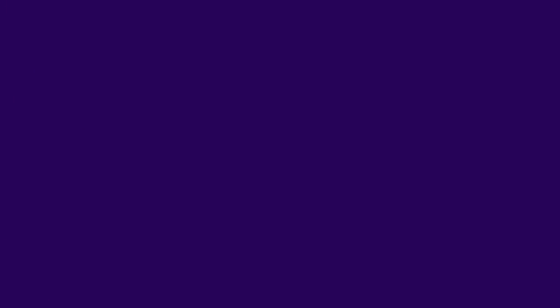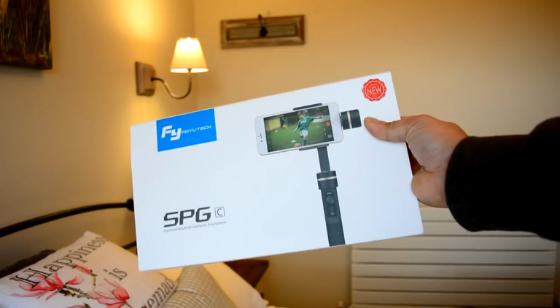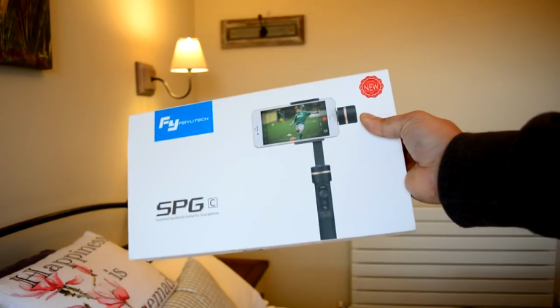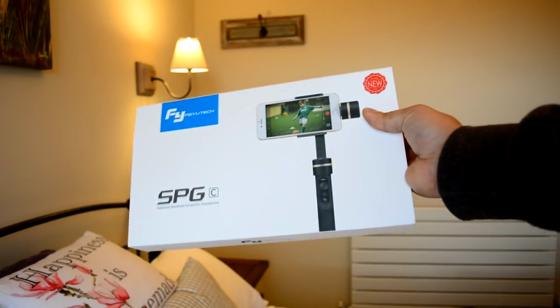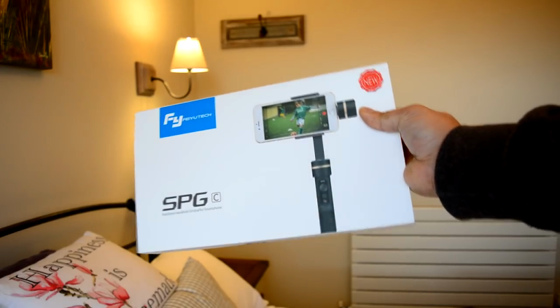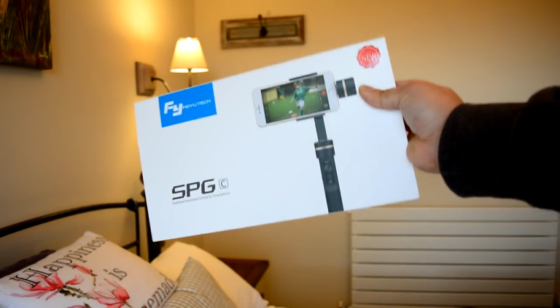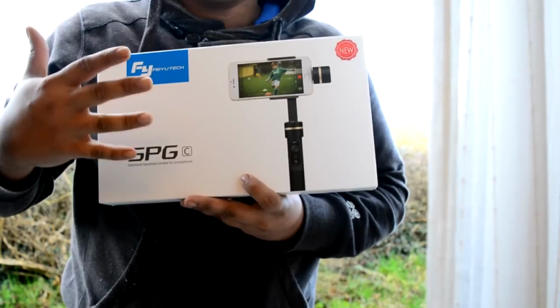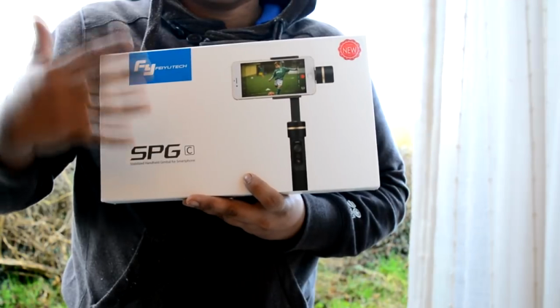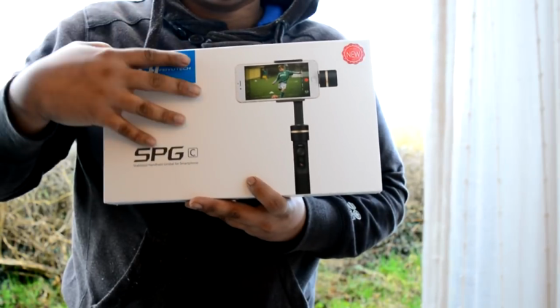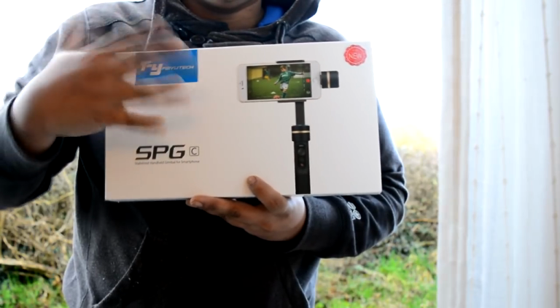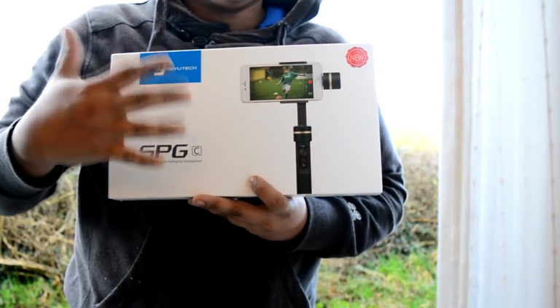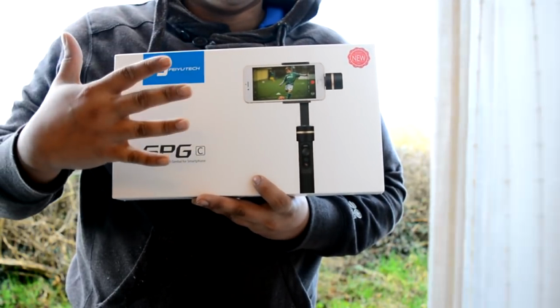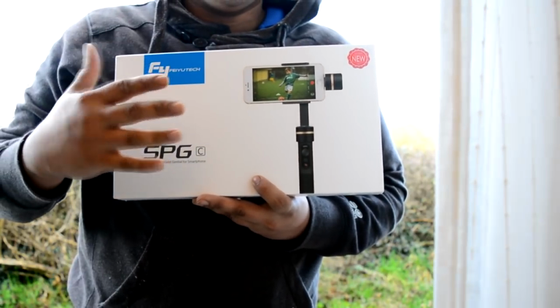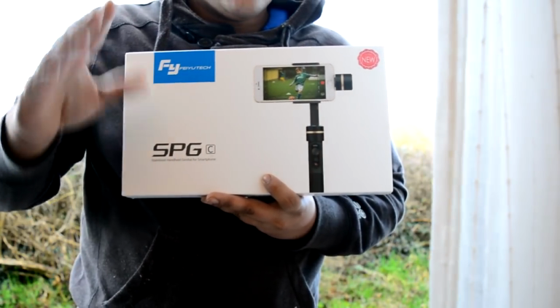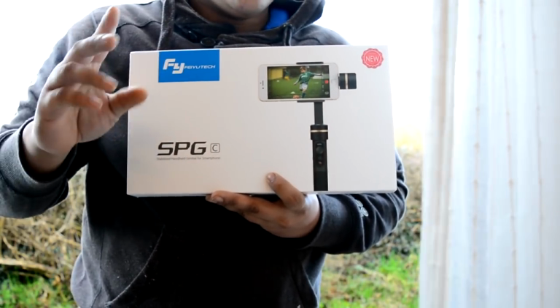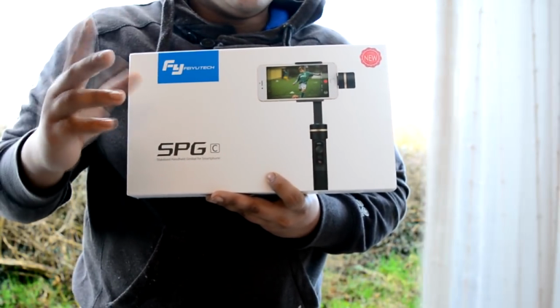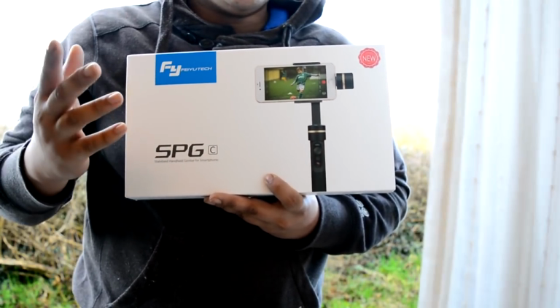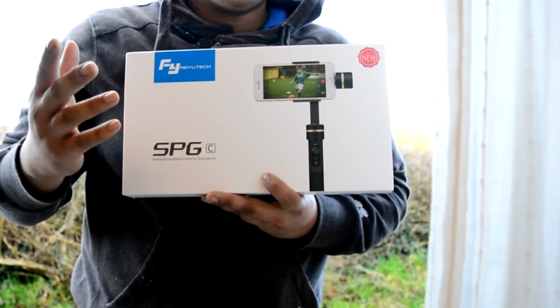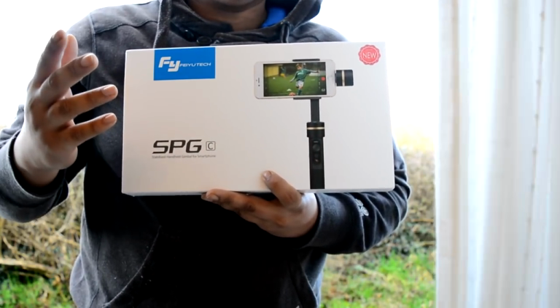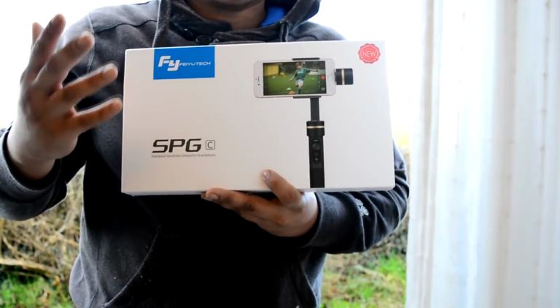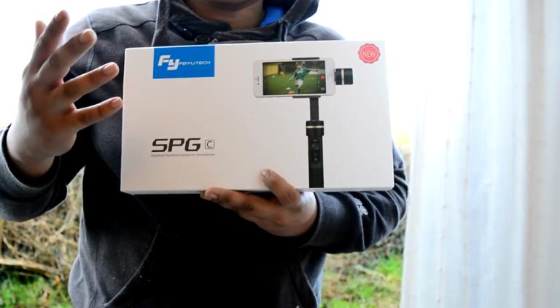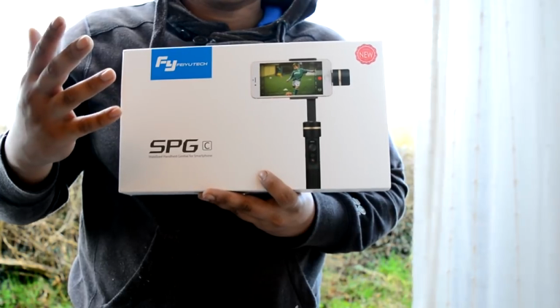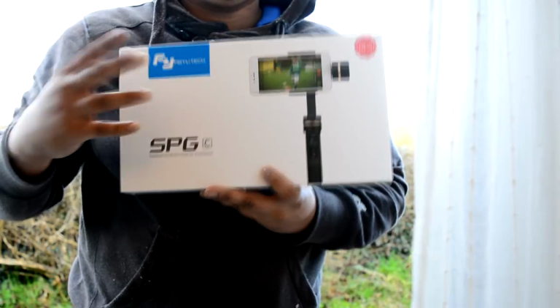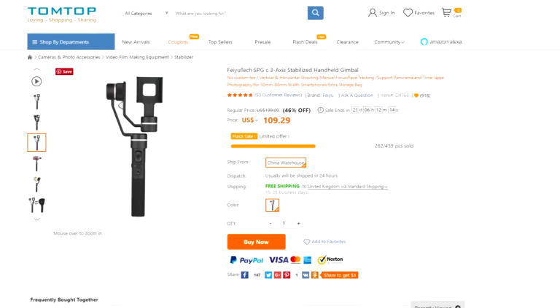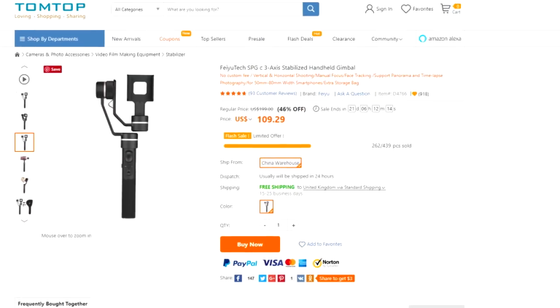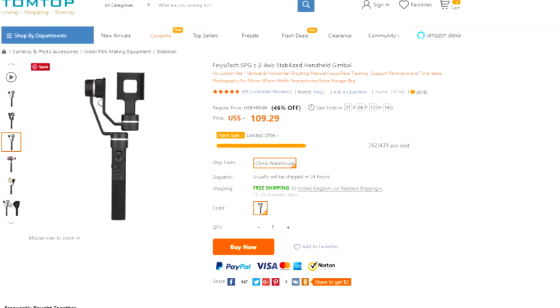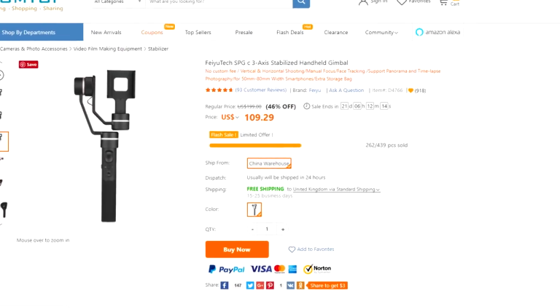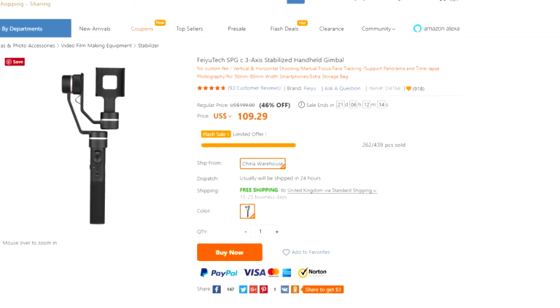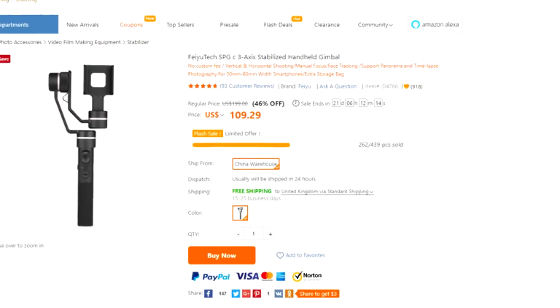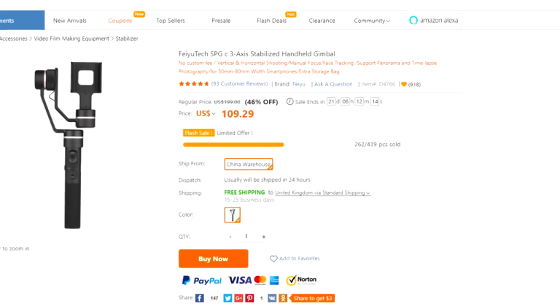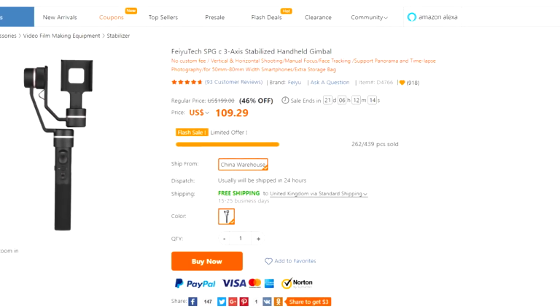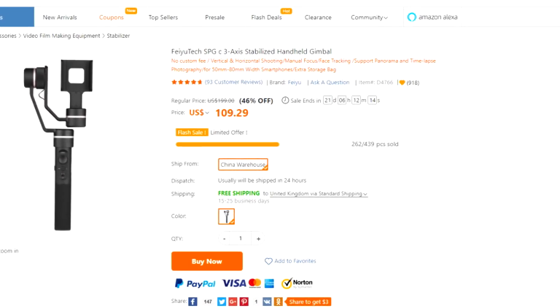So here it is — the FeiyuTech SPG-C, one of the most affordable gimbals that you can actually buy currently on the market, costing around 100 to 130 US dollars. This is really an affordable mass market option.